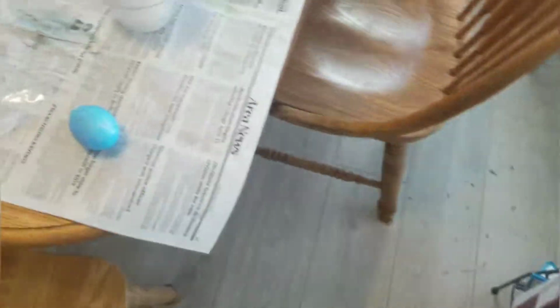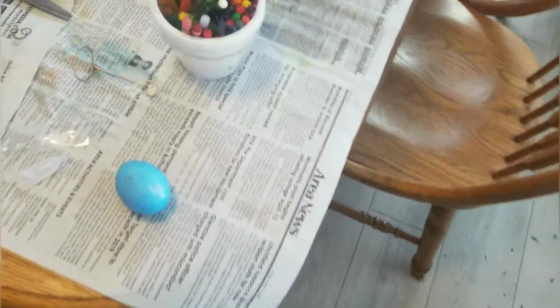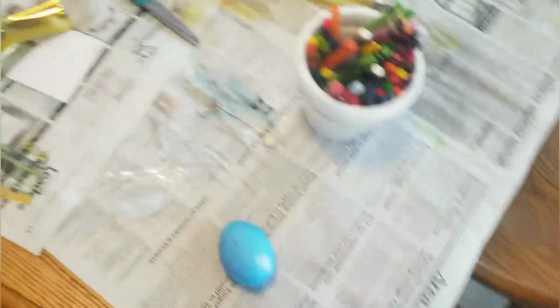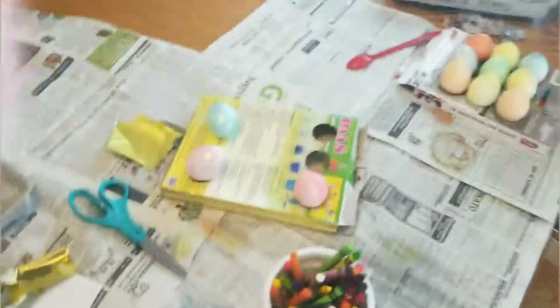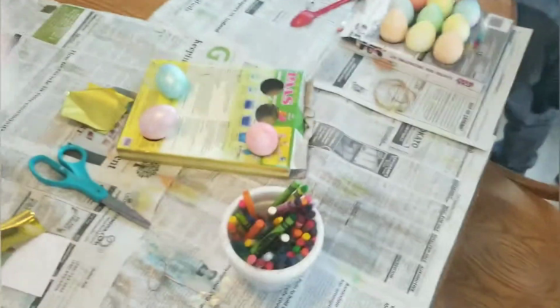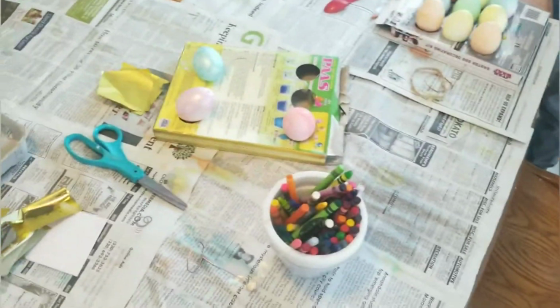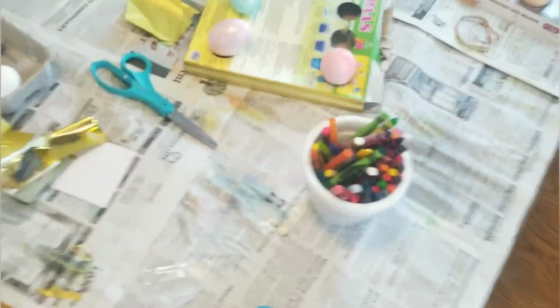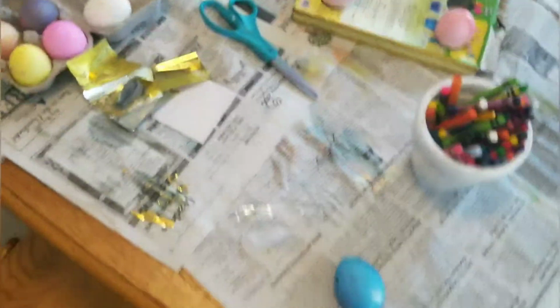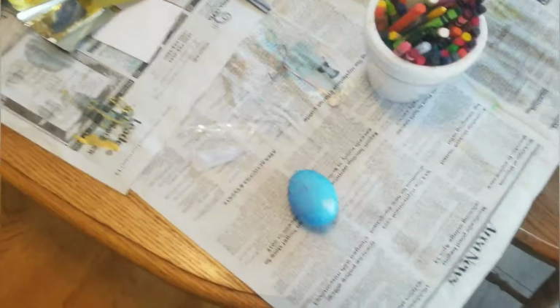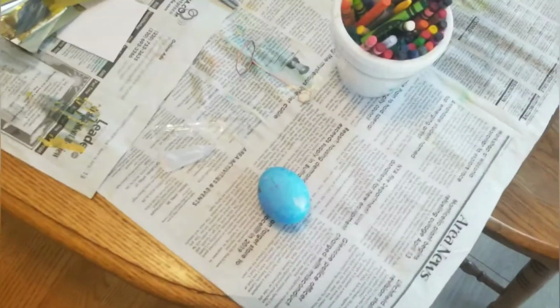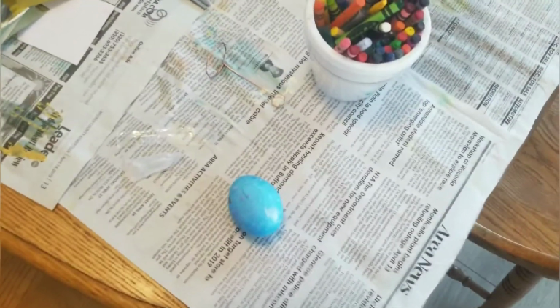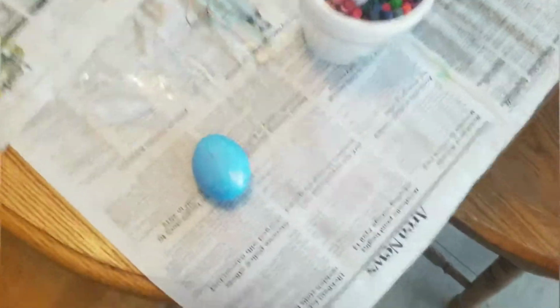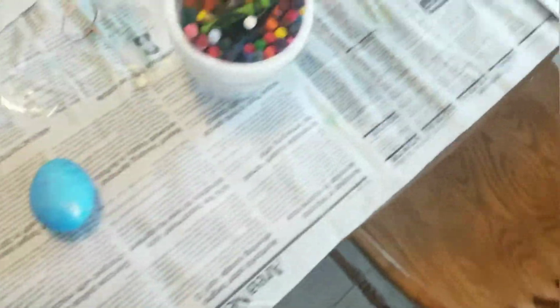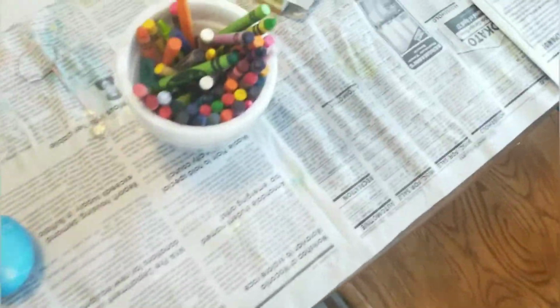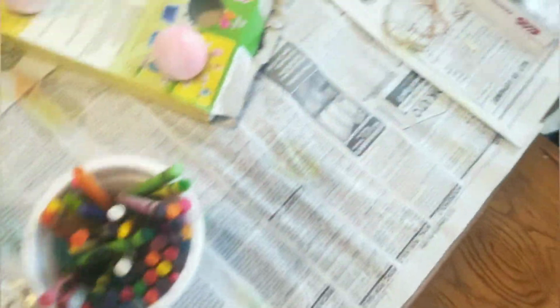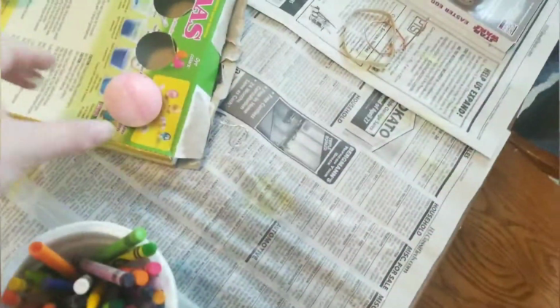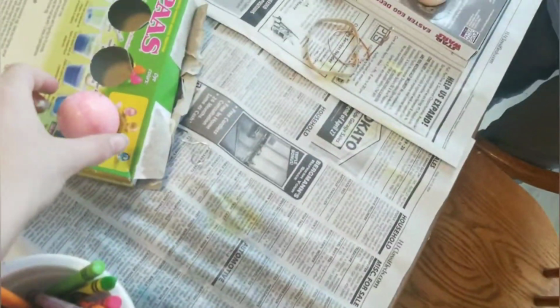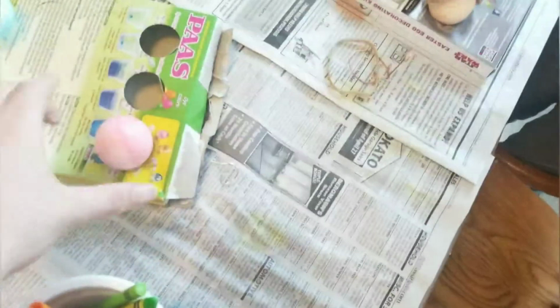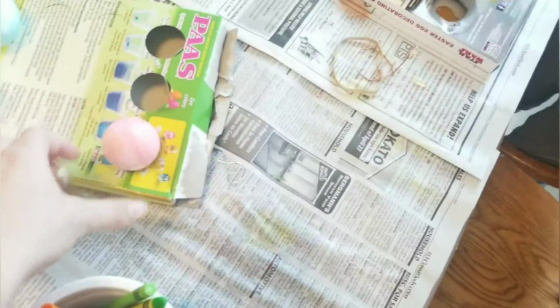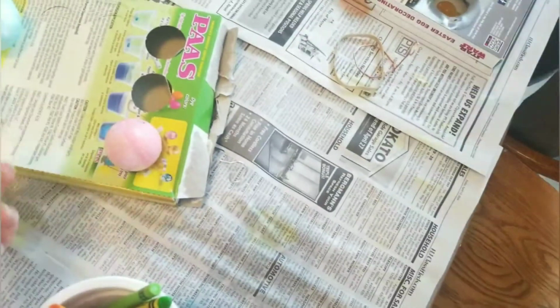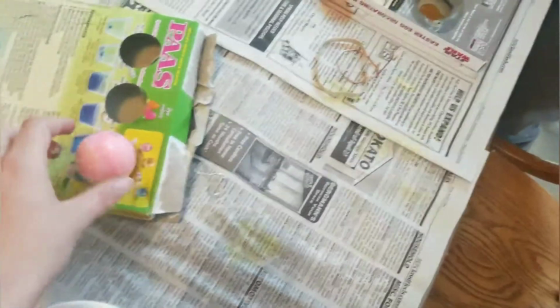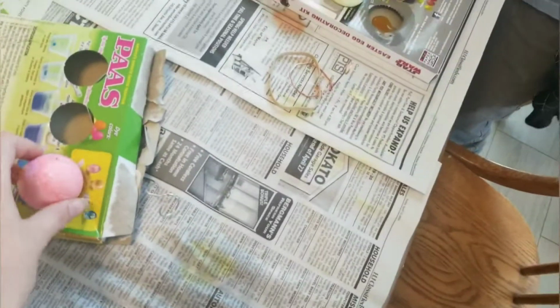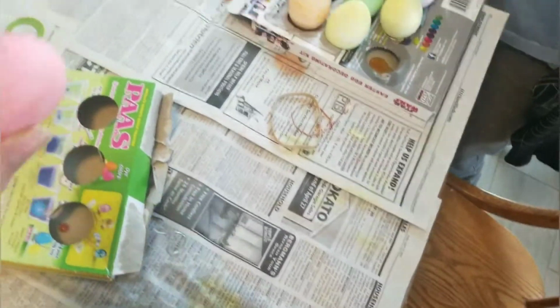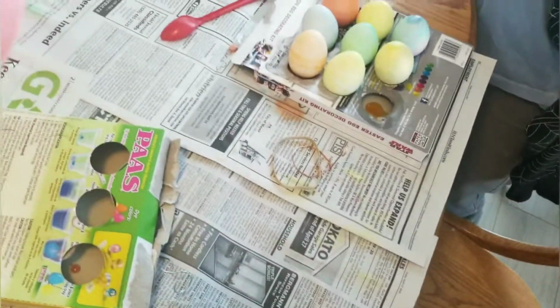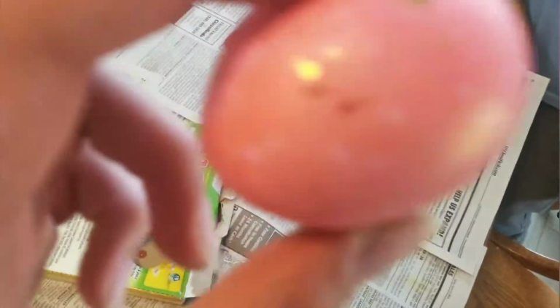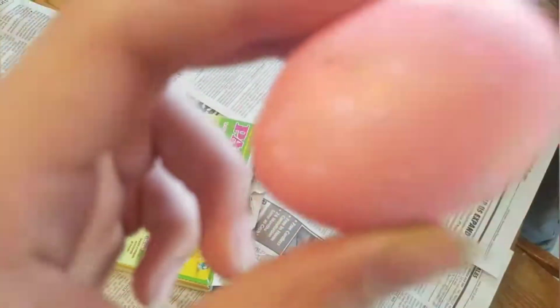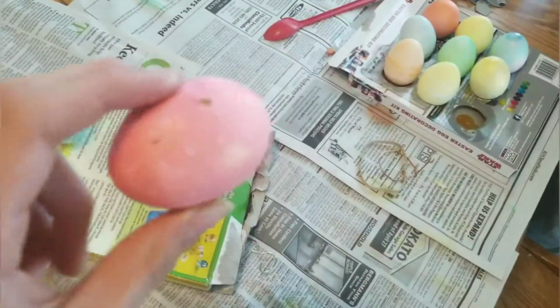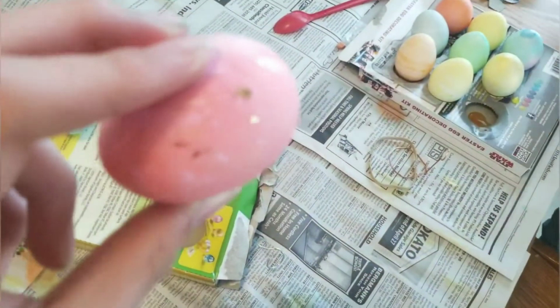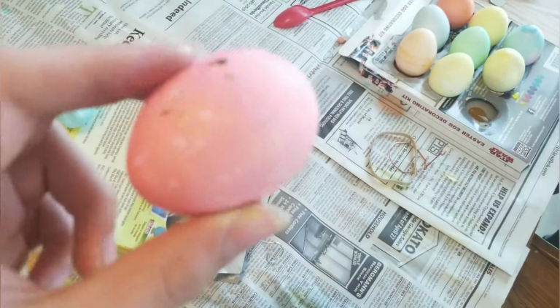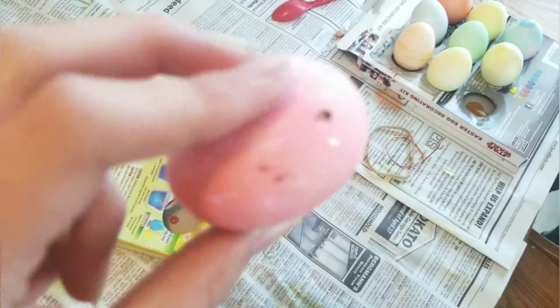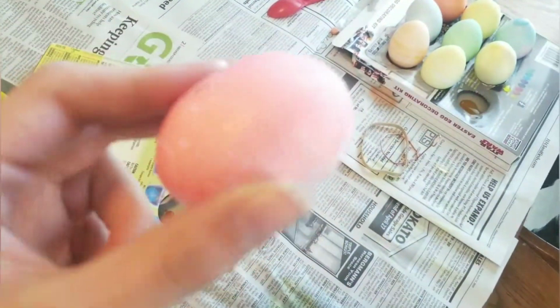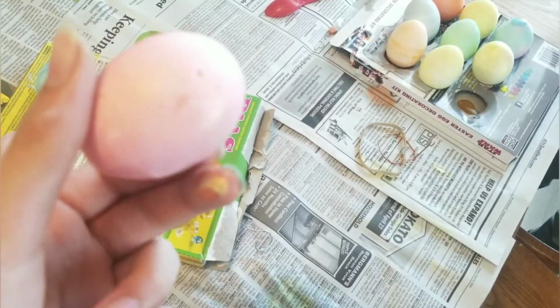Right, so I'm back. That took like 15 minutes, but the eggs are finally dry. They were dry before, but I've done a little bit of changing. So this one has some gold specks on it now.